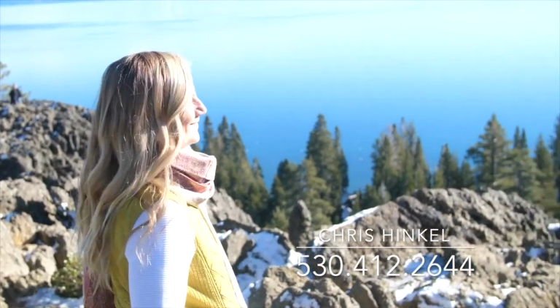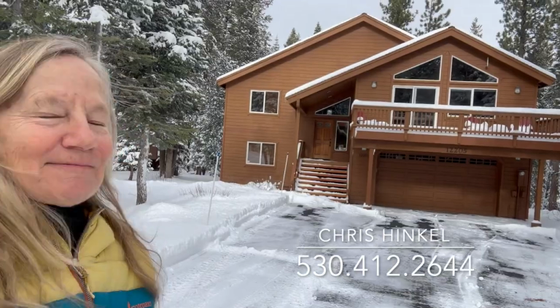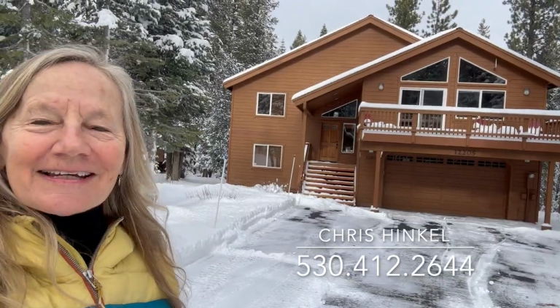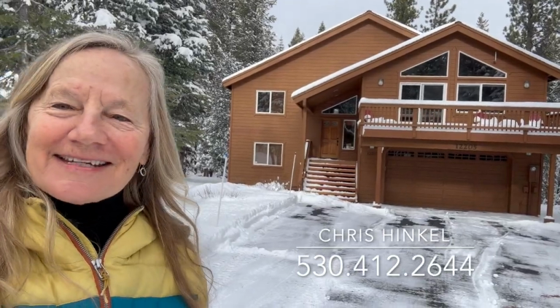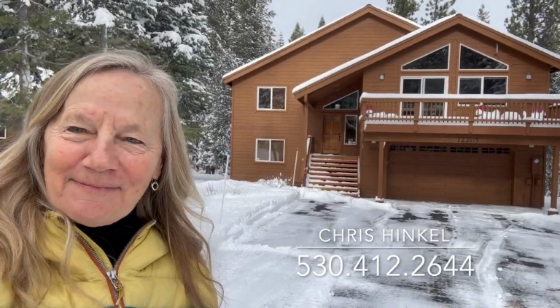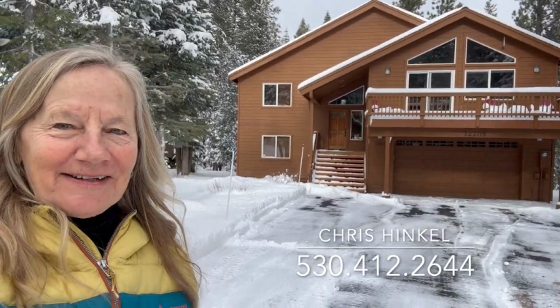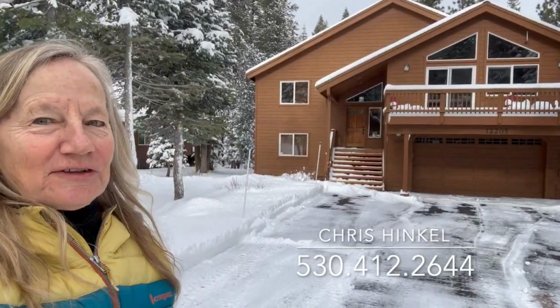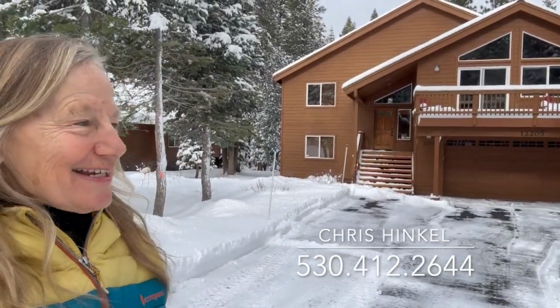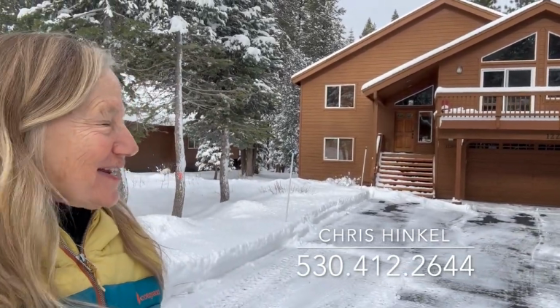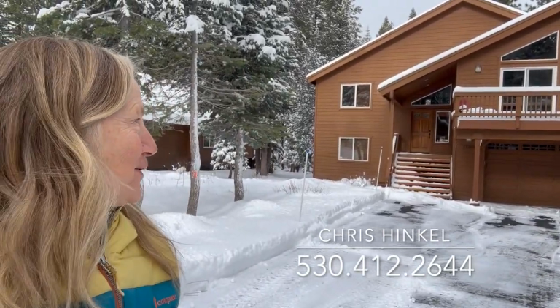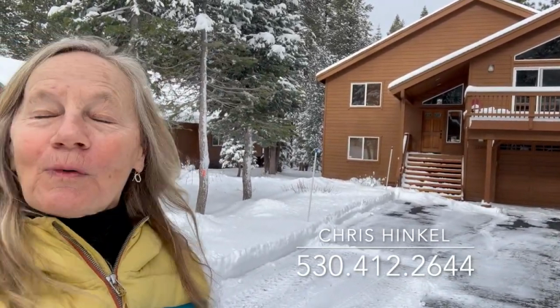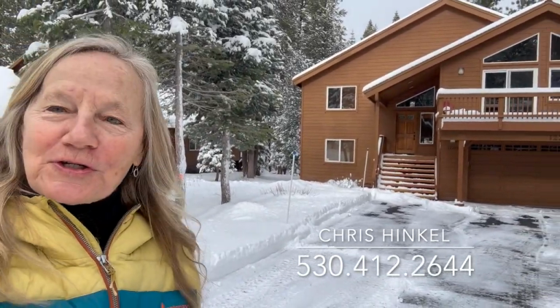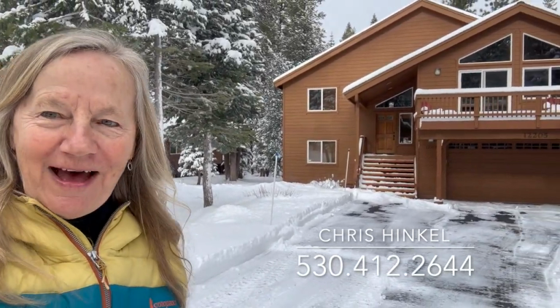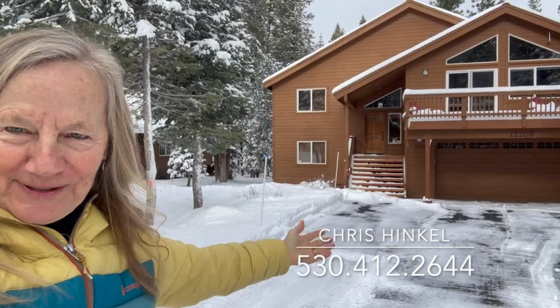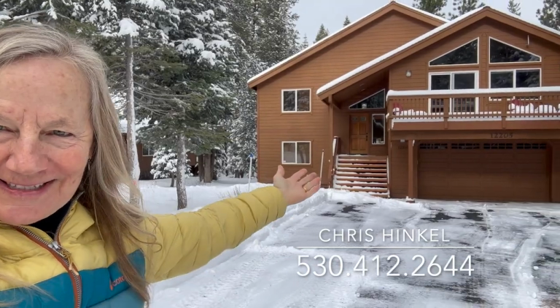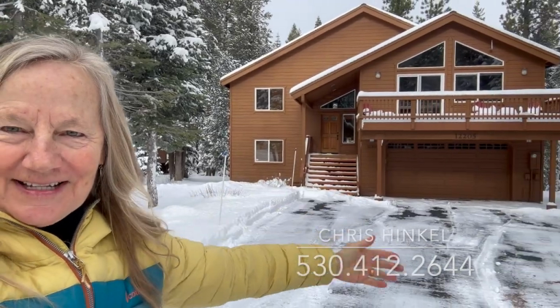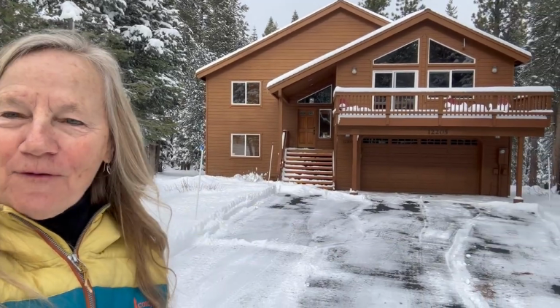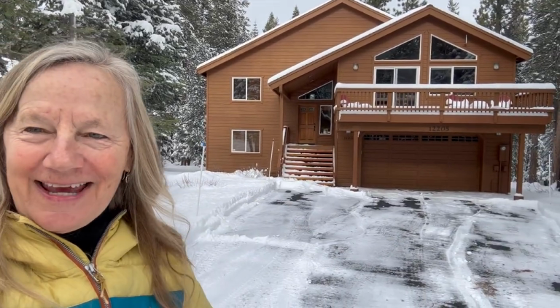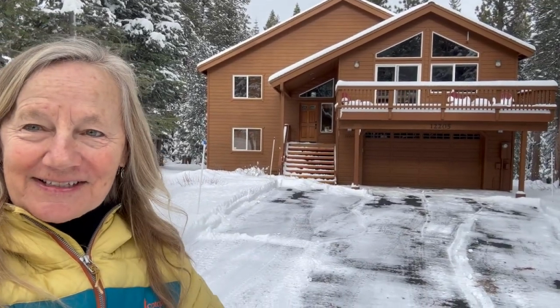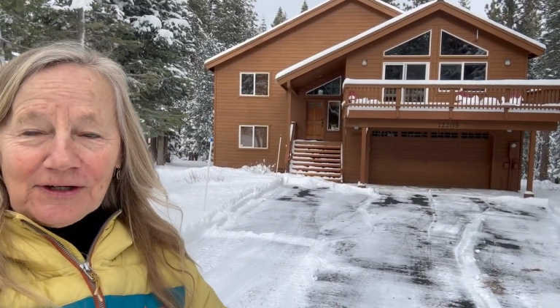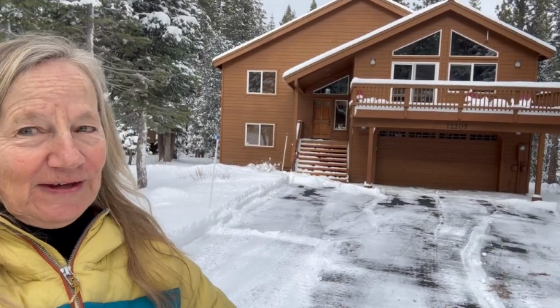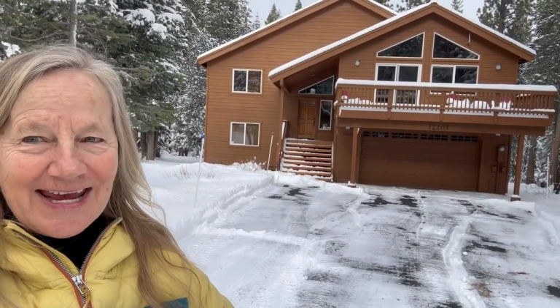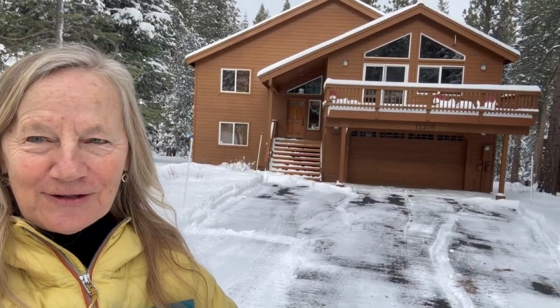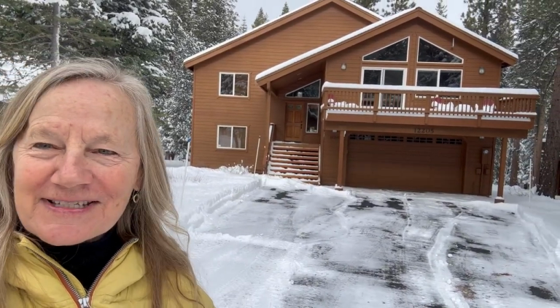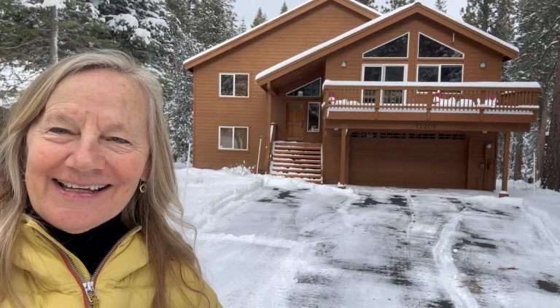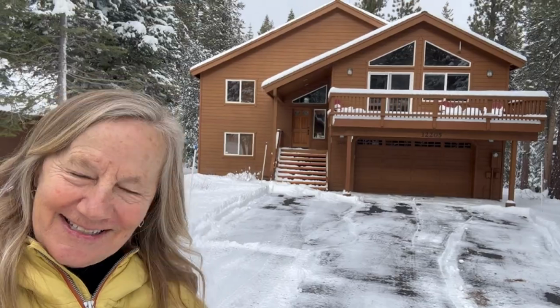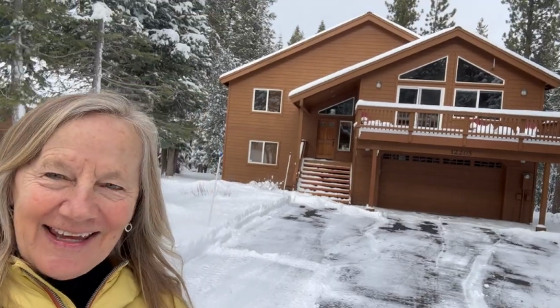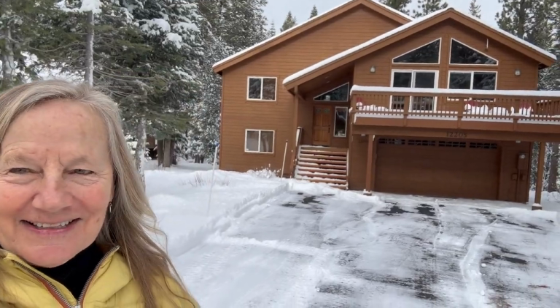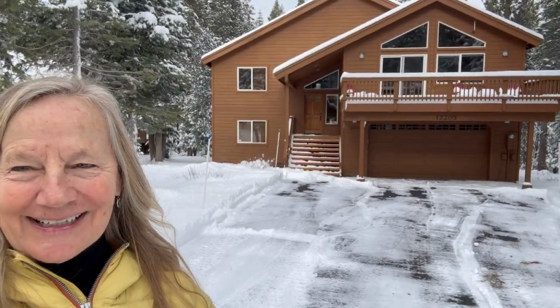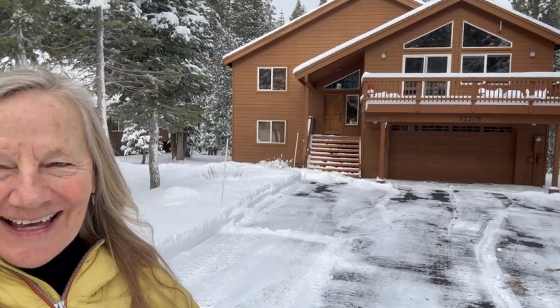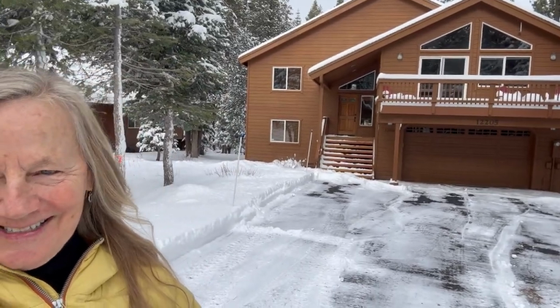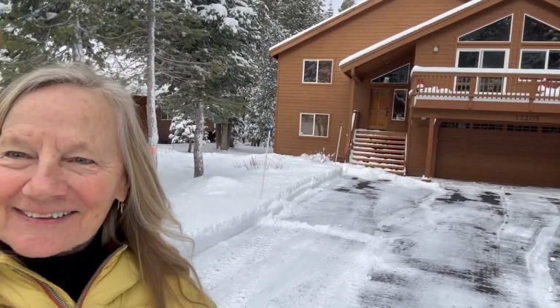Hi, I'm Chris Hinkle with Sierra Sotheby's International Realty, here today at 12205 Bernice. It is a home for sale in Tahoe Donner — one of the only 18 homes for sale today. Let's go on inside and take a look.